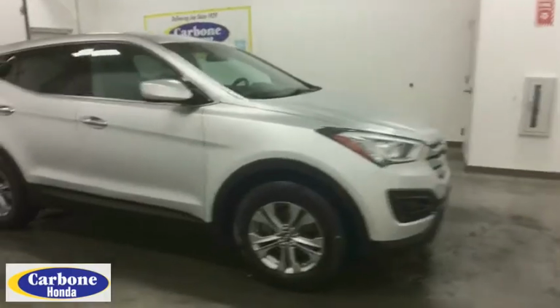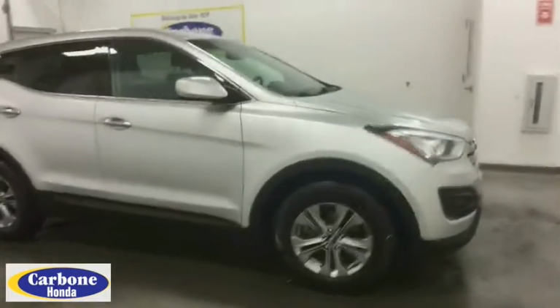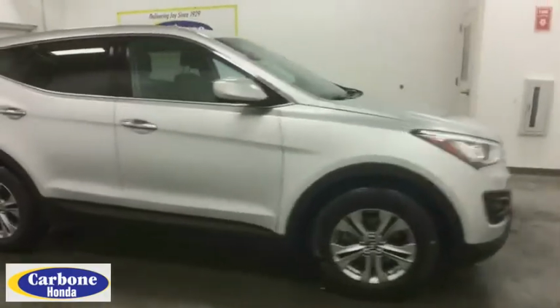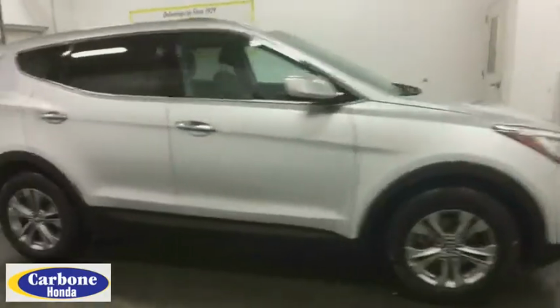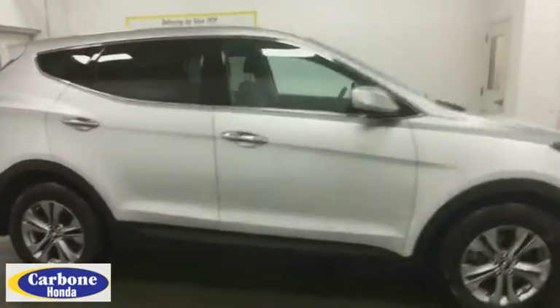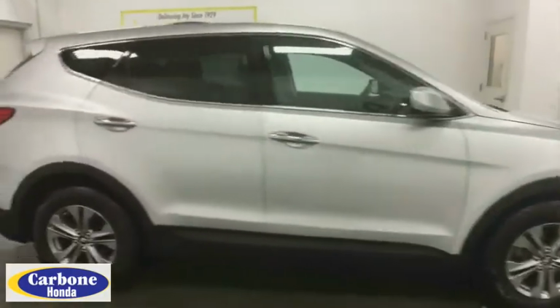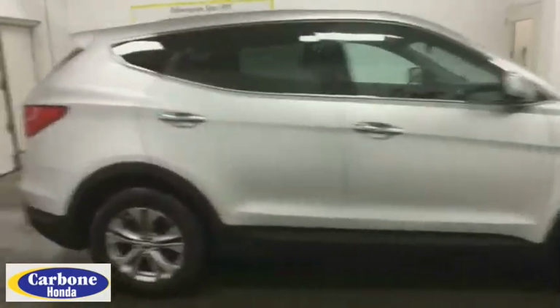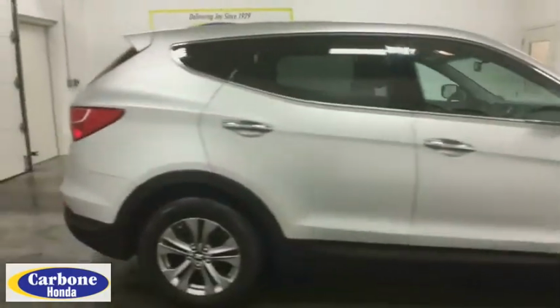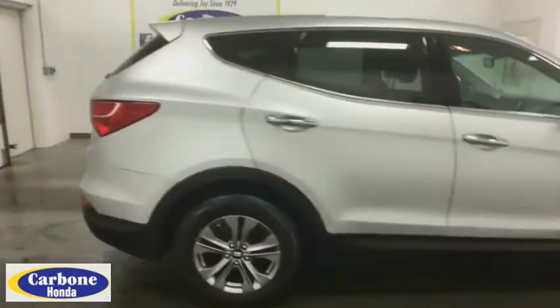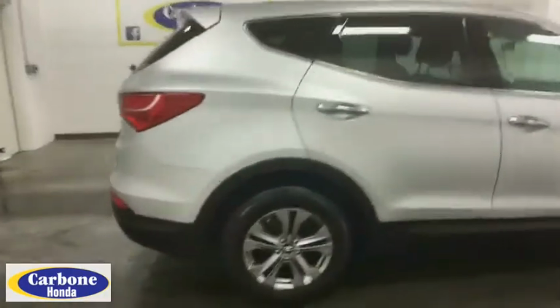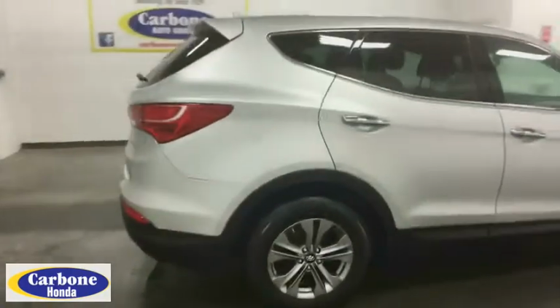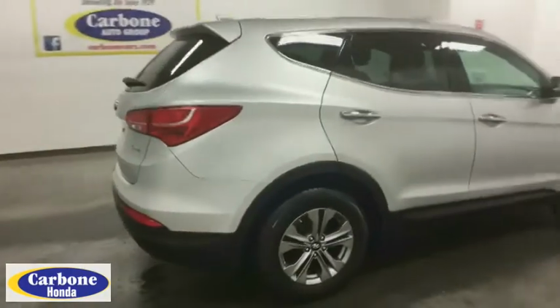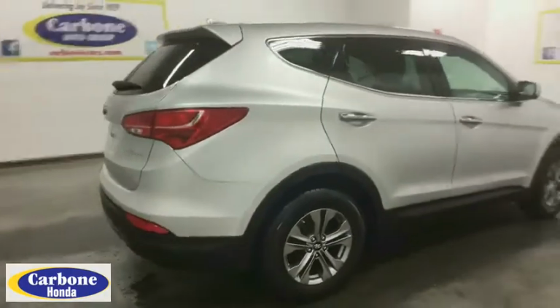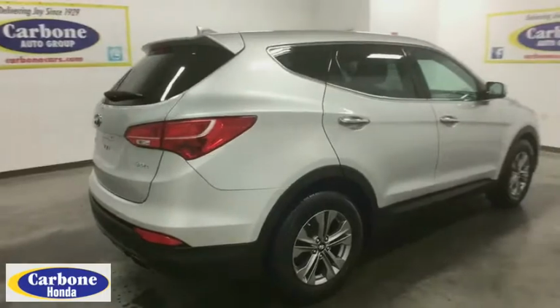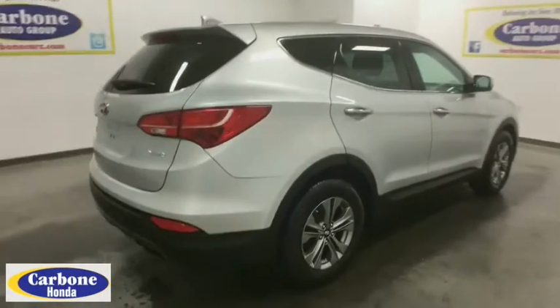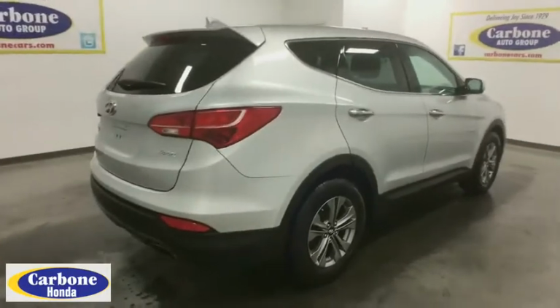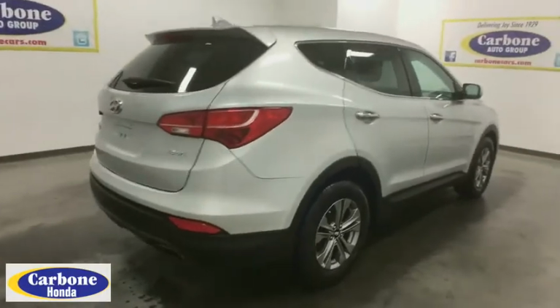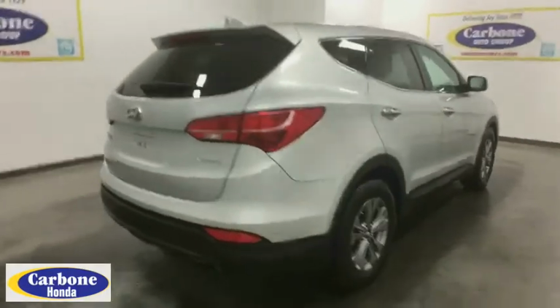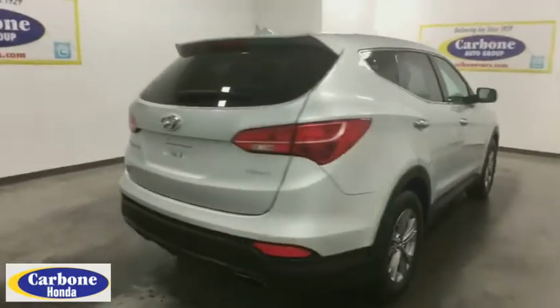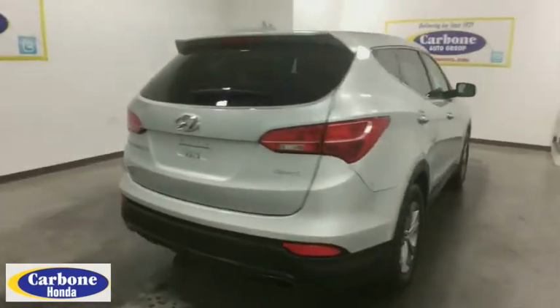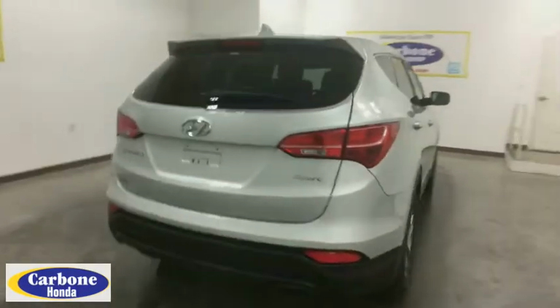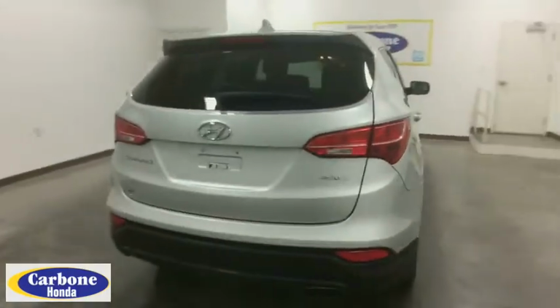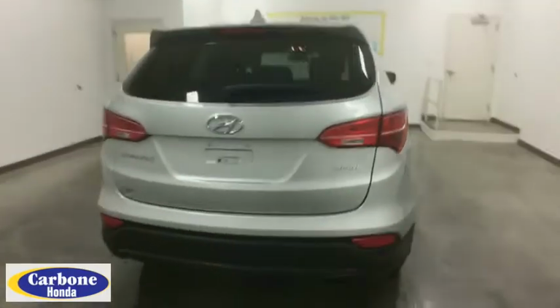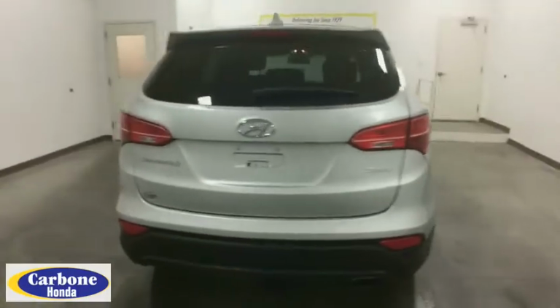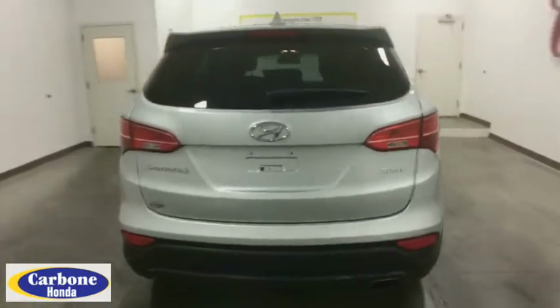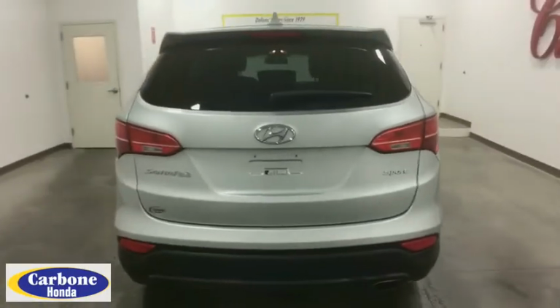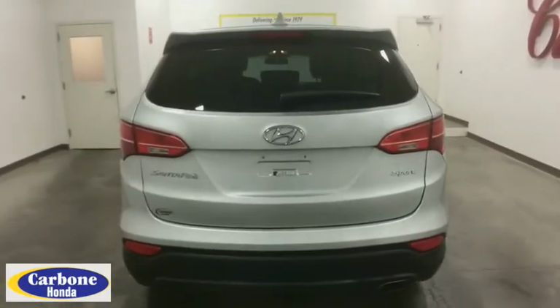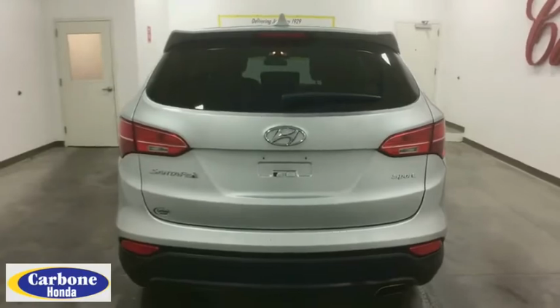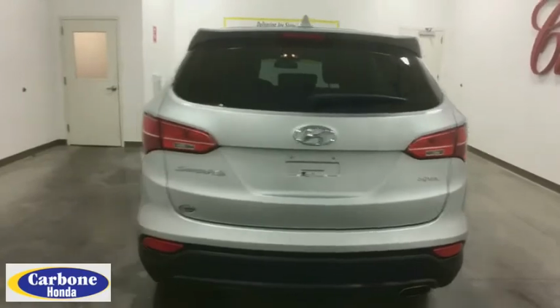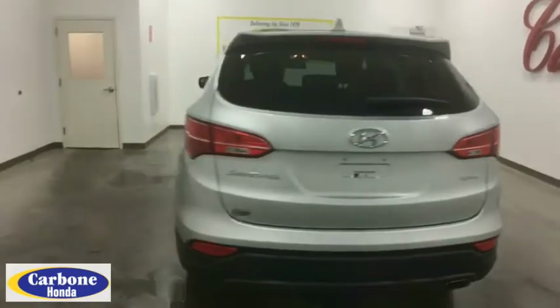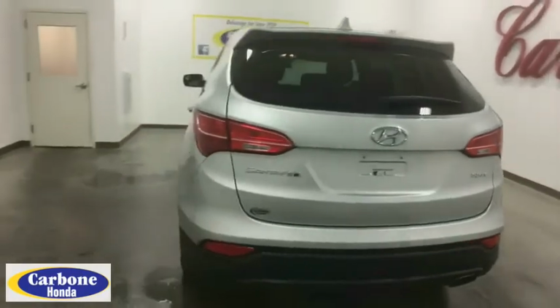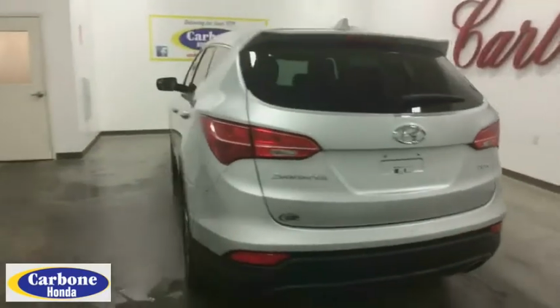Here are some of this vehicle's great options: stability control, traction control, keyless entry, anti-lock braking system, steering wheel audio controls, Bluetooth, adjustable steering wheel, power steering.